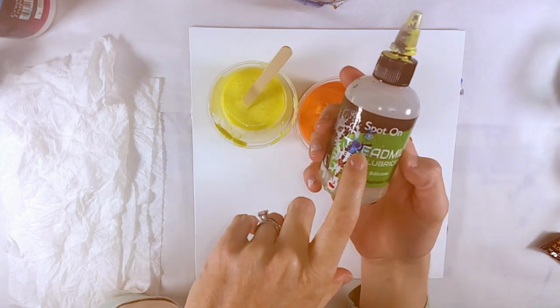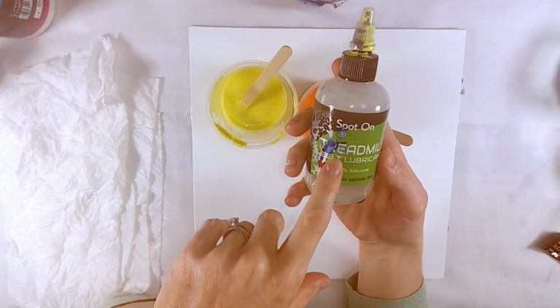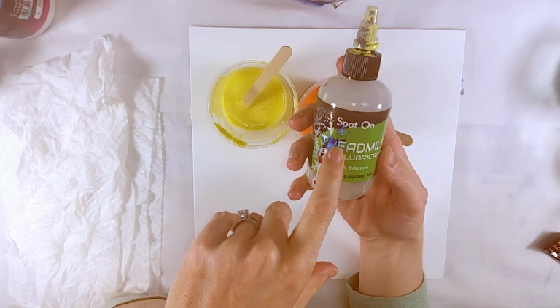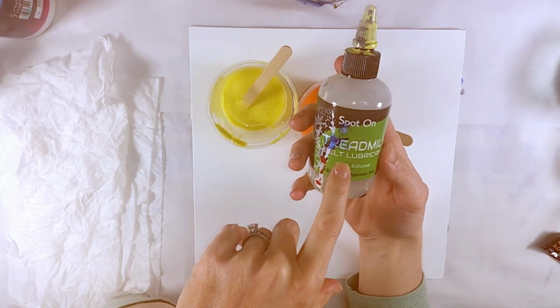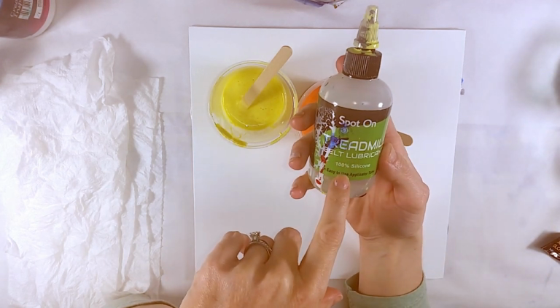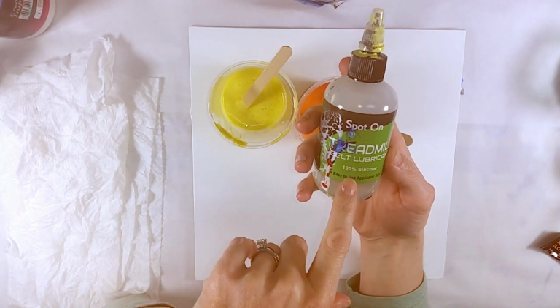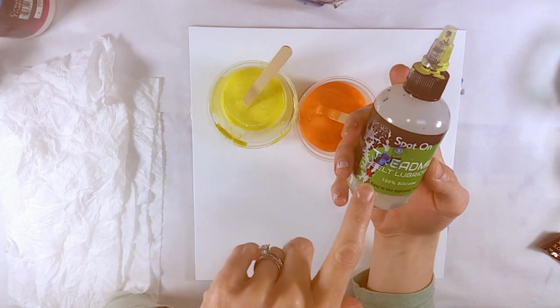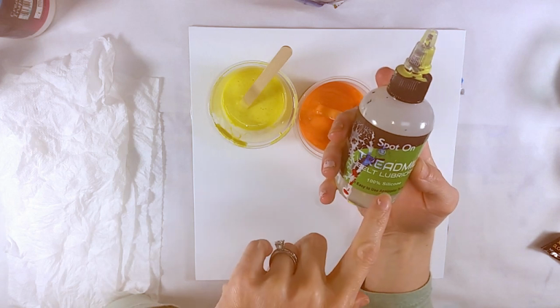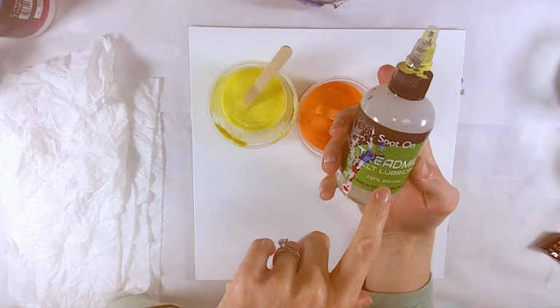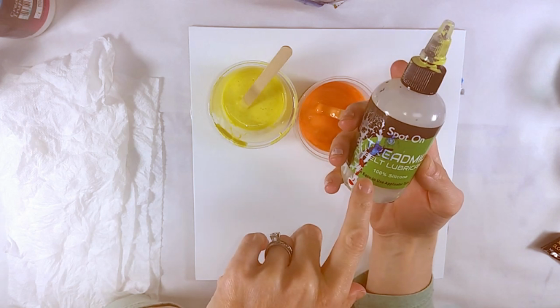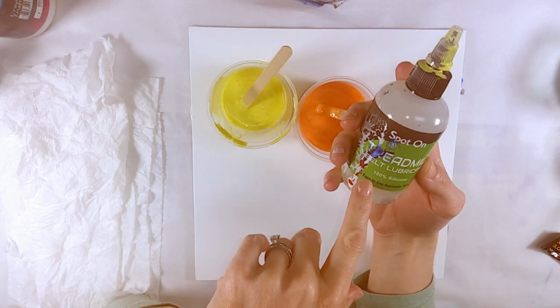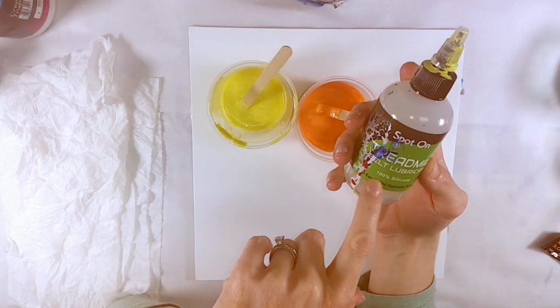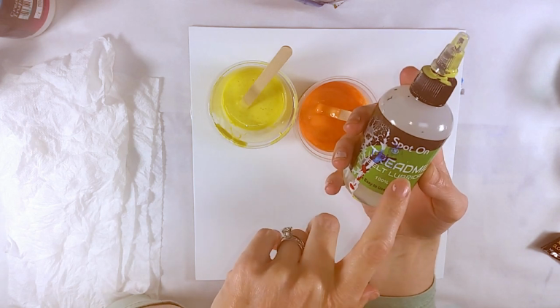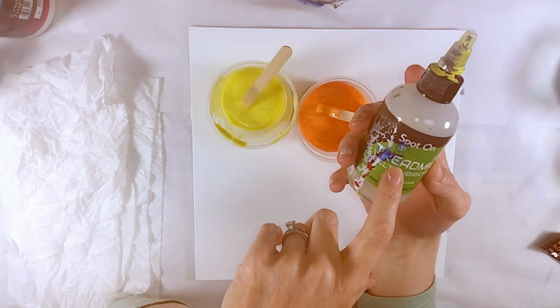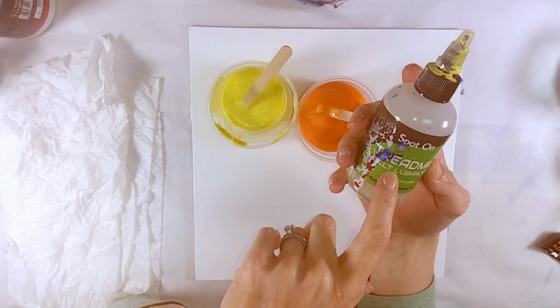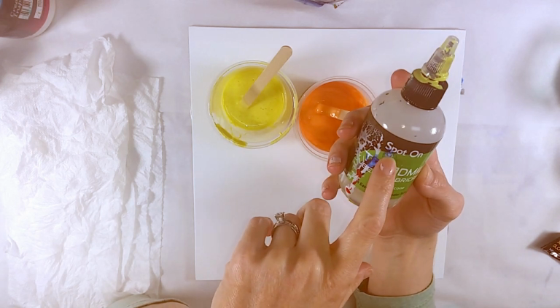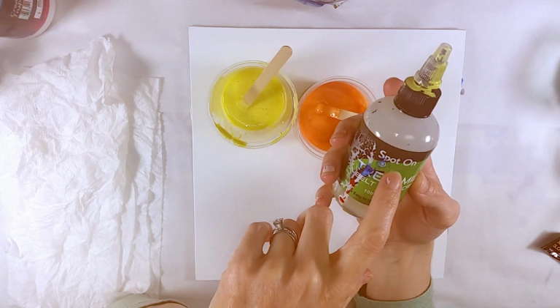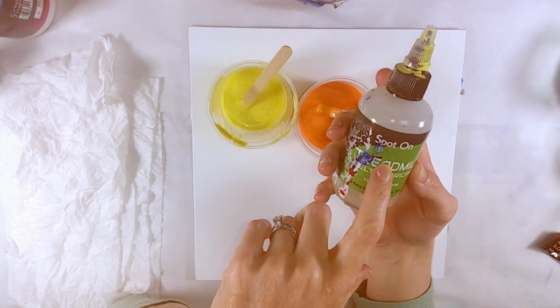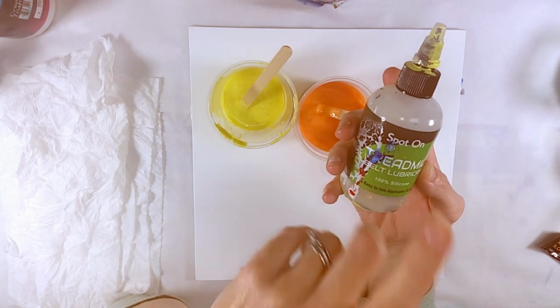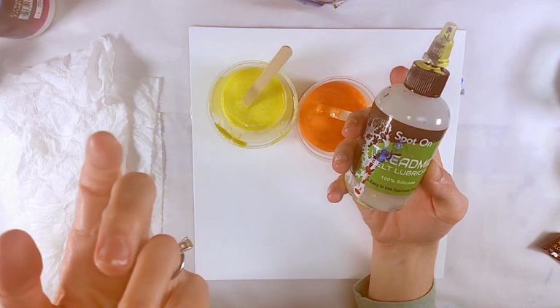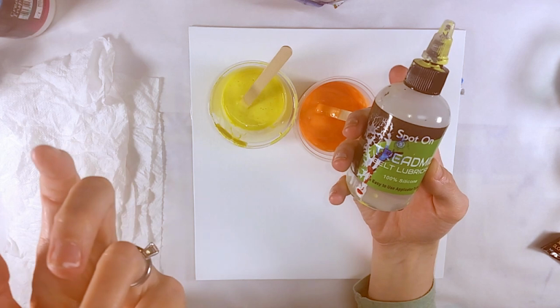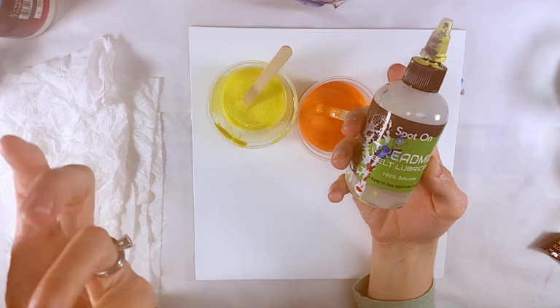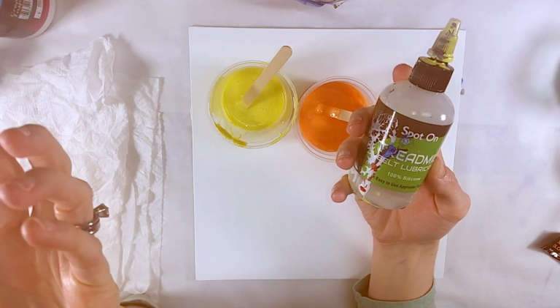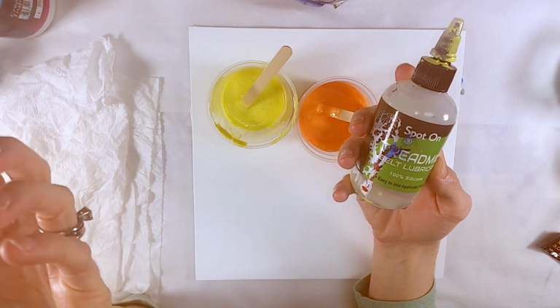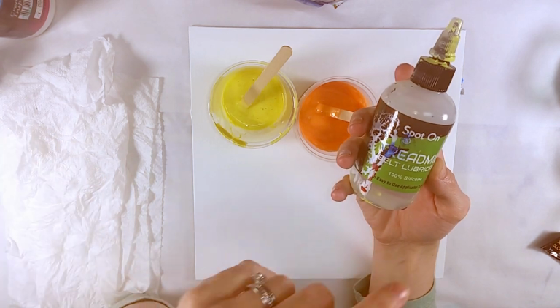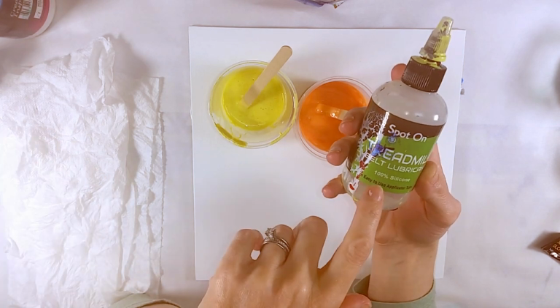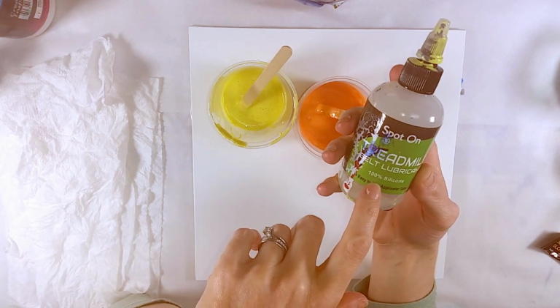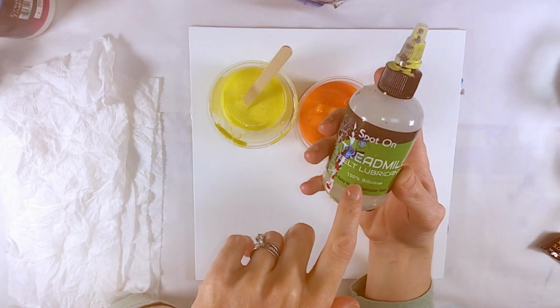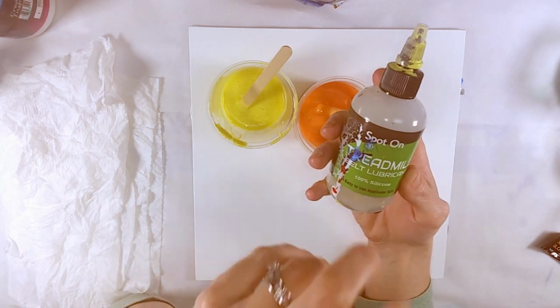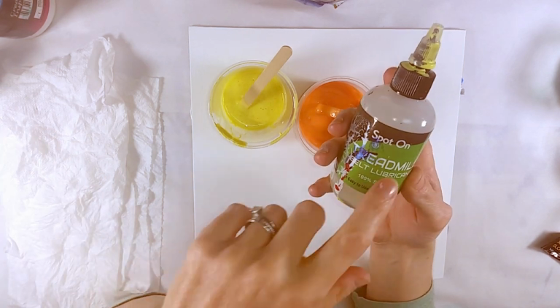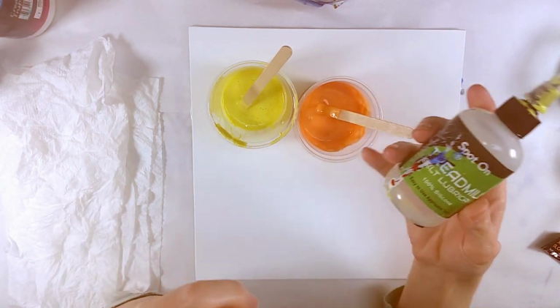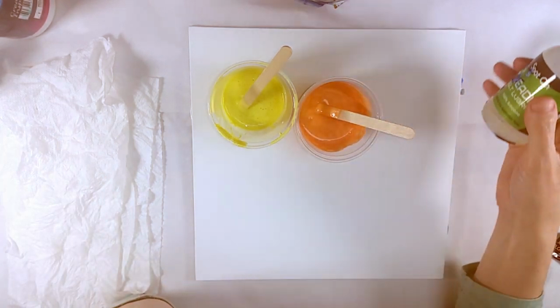I also have a couple drops of Spot On Treadmill Belt Lubricant in all of the colors. Spot On, I guess, is now making a pouring silicone oil, but it's still 100% silicone — just a different label.